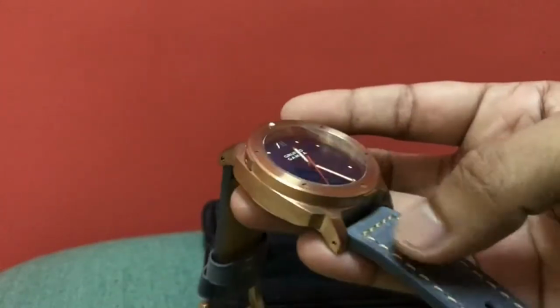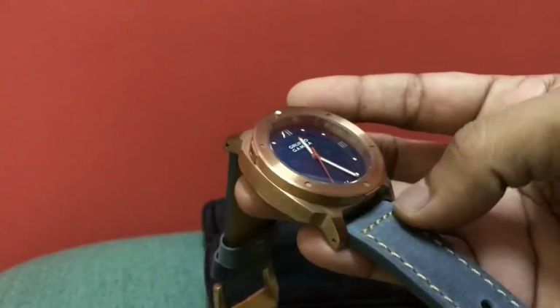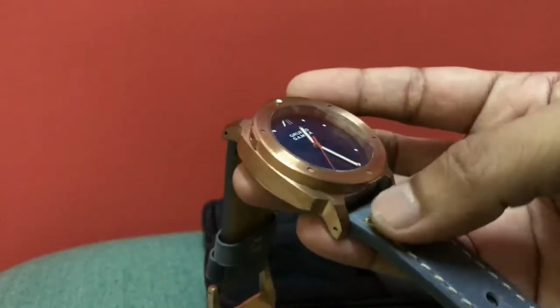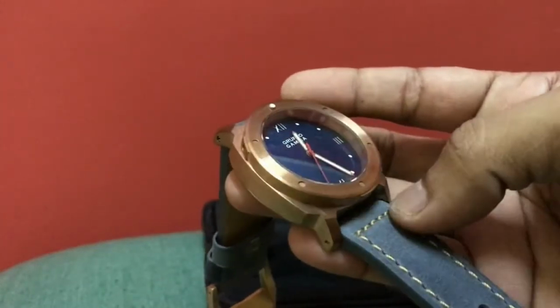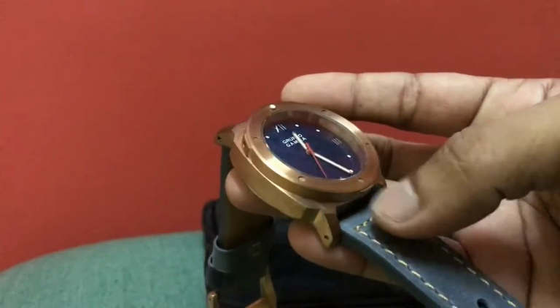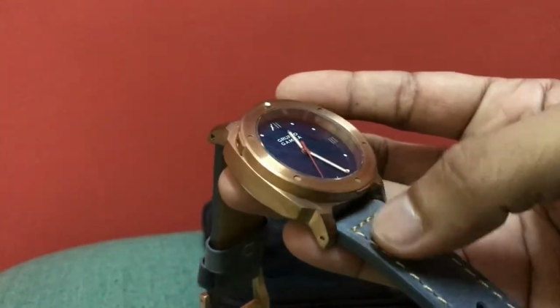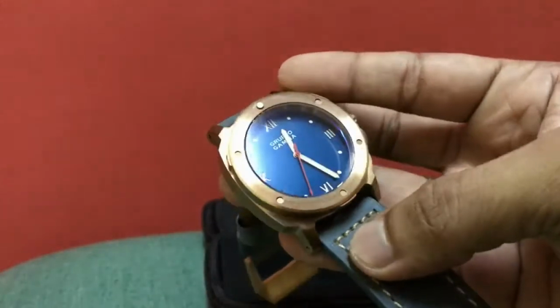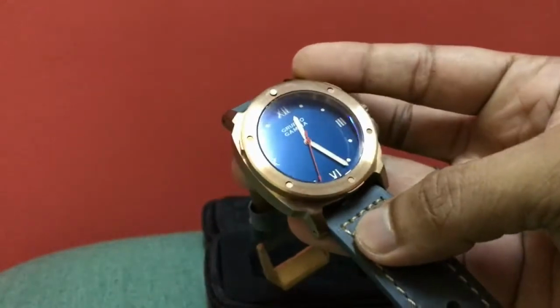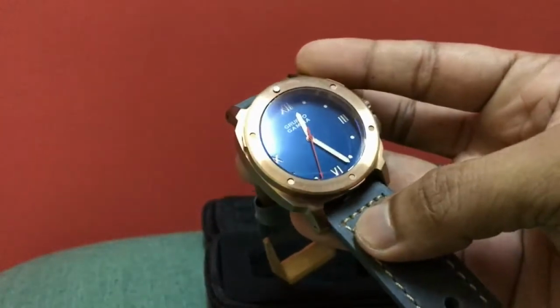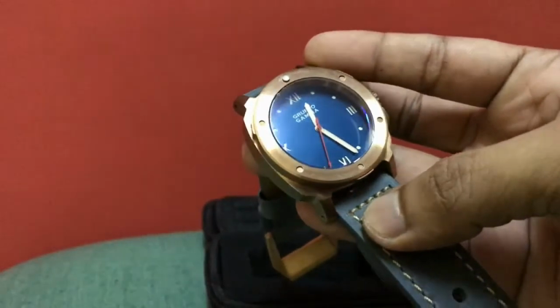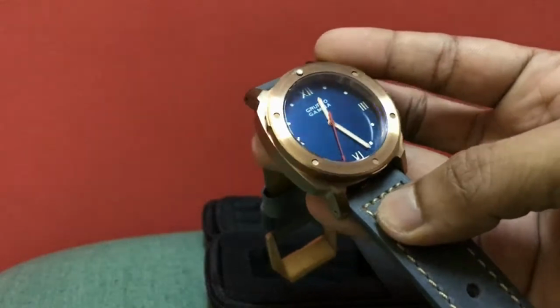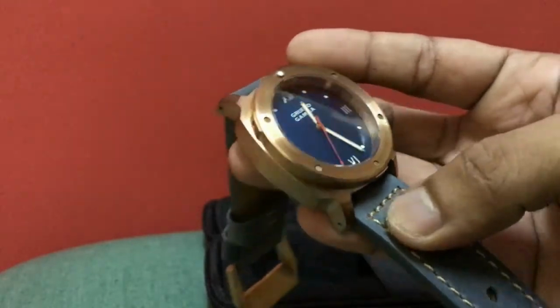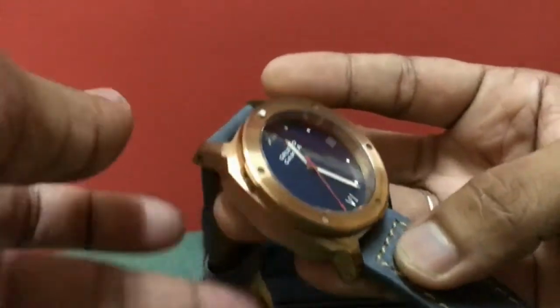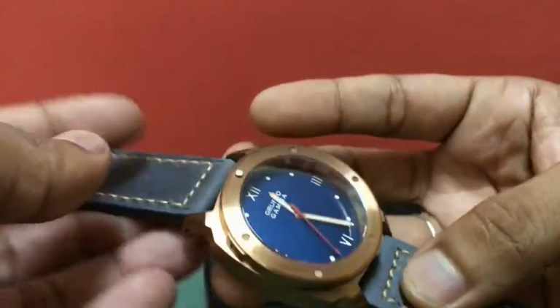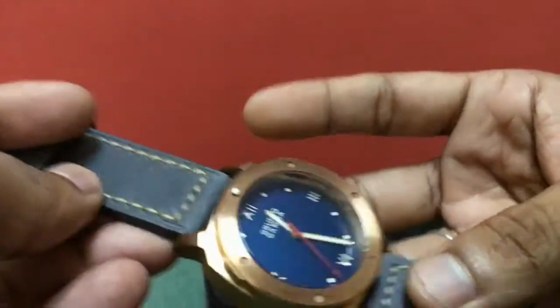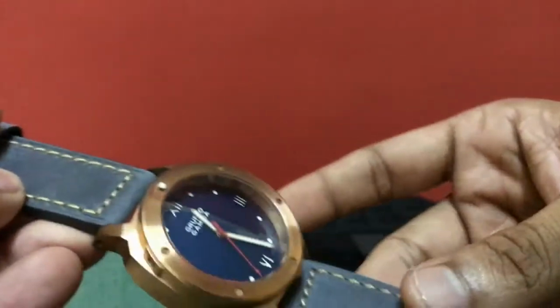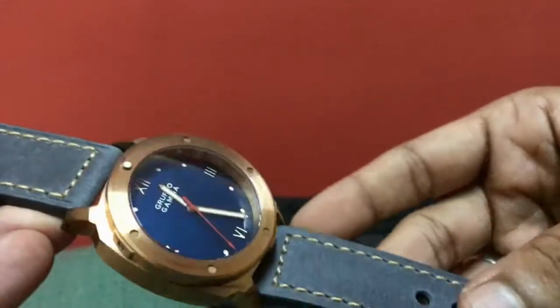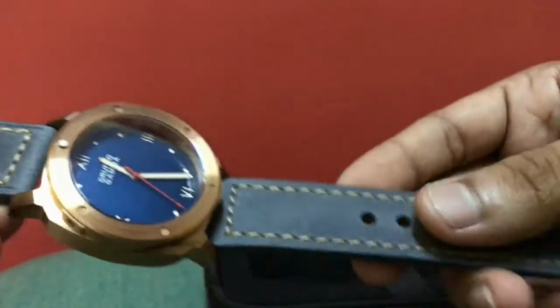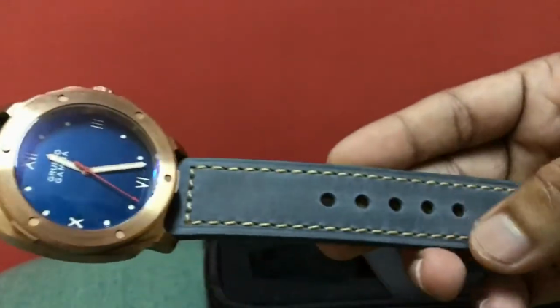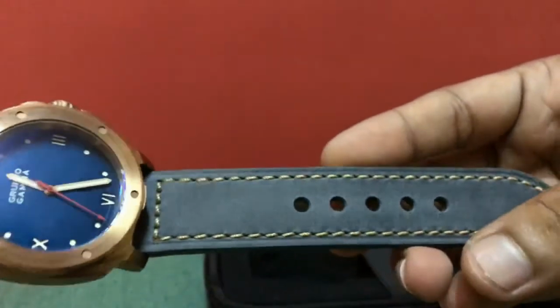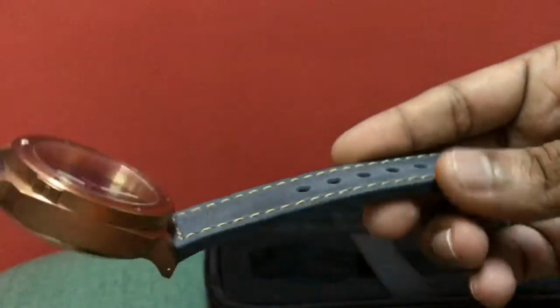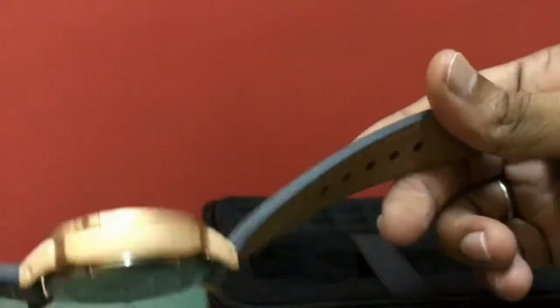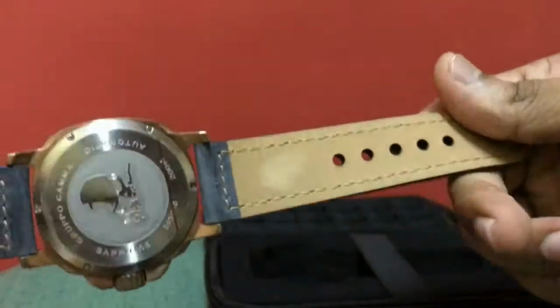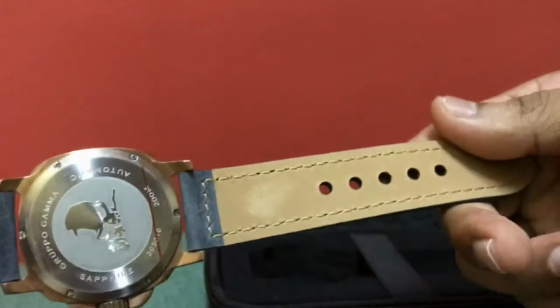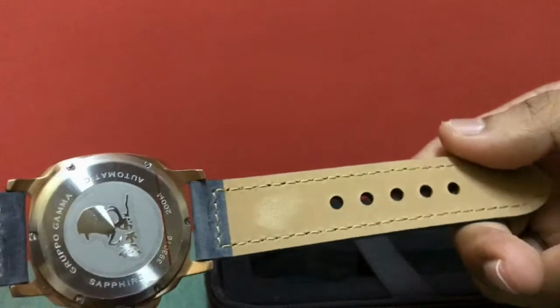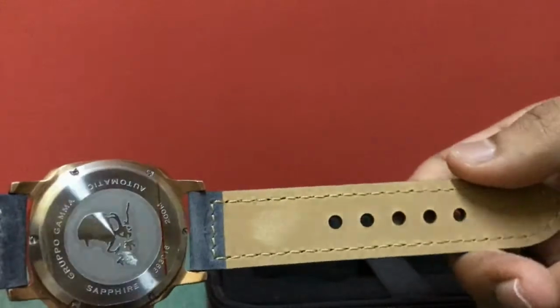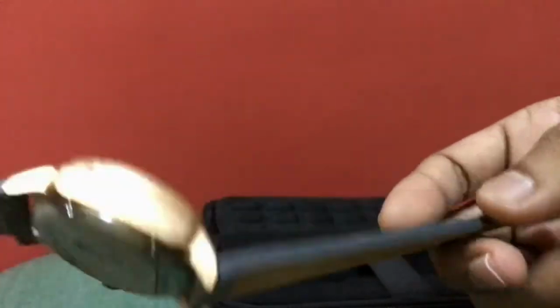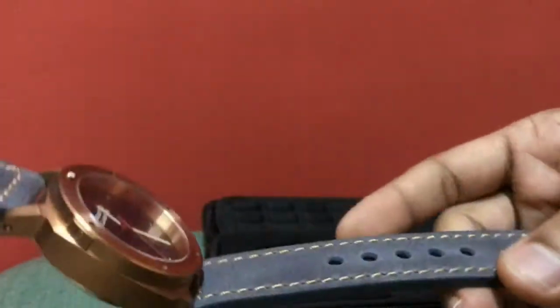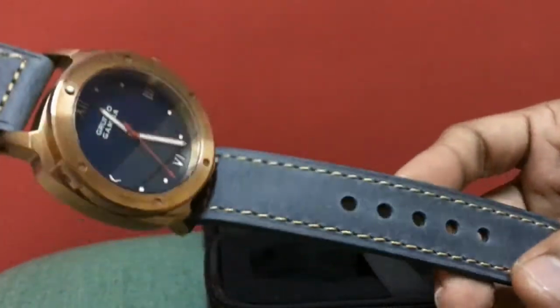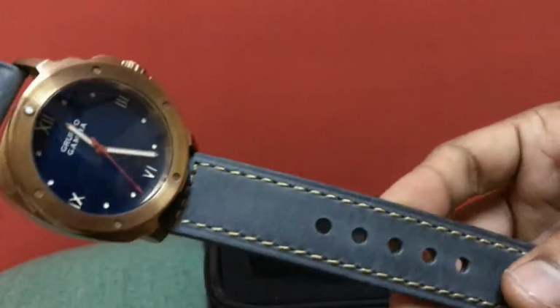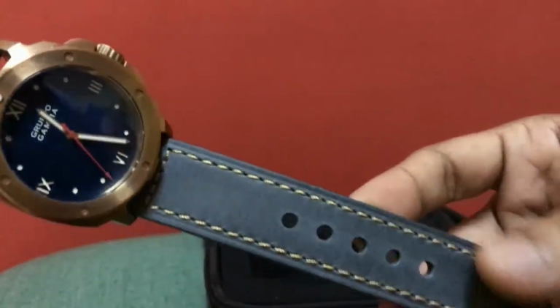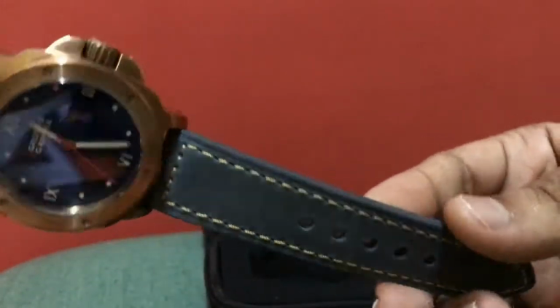The case thickness is 16mm and the lug width is 24mm. The strap feels really good quality — that's awesome quality.